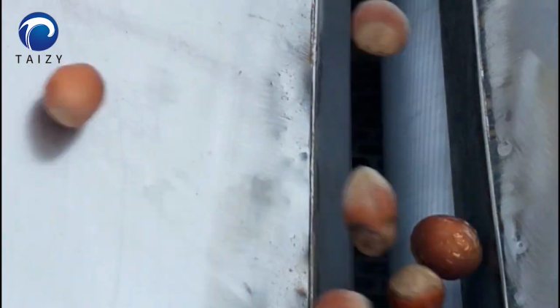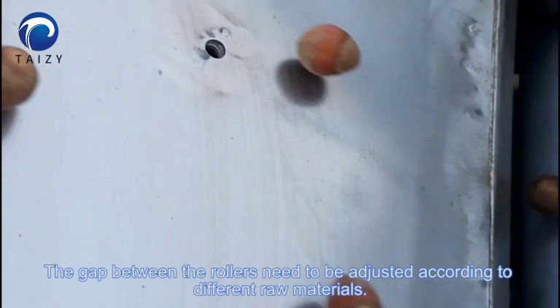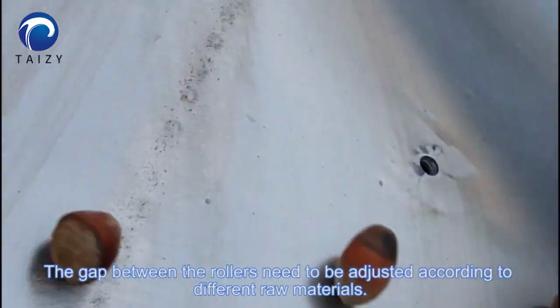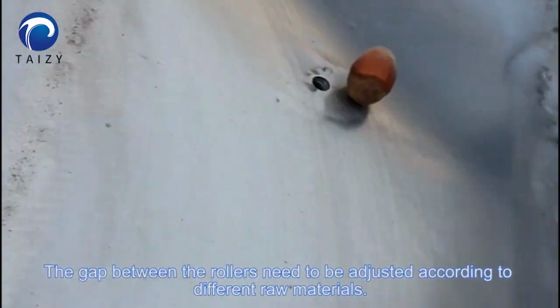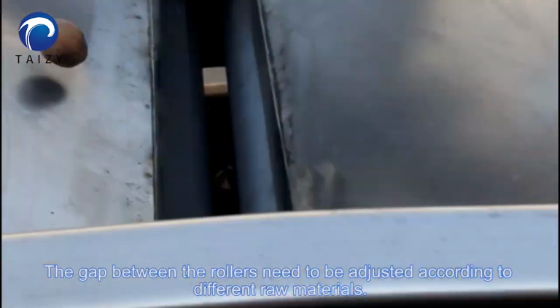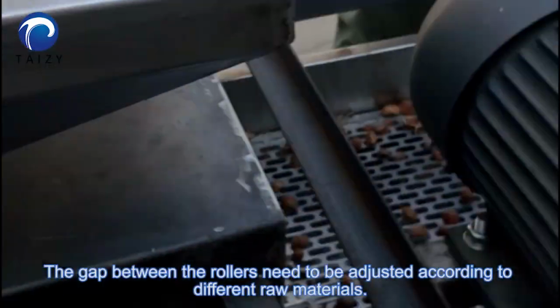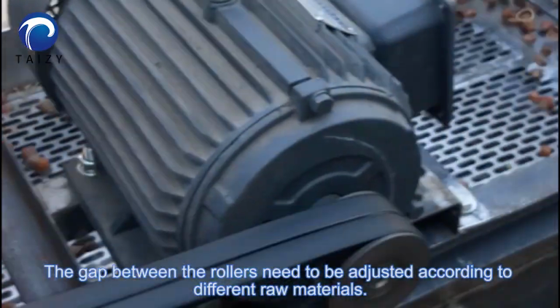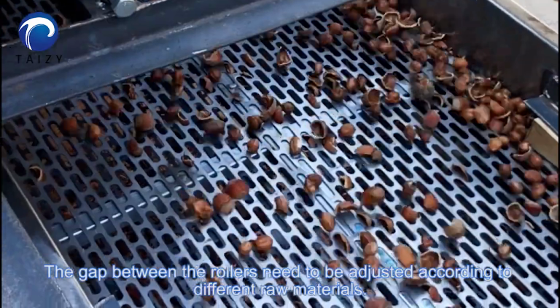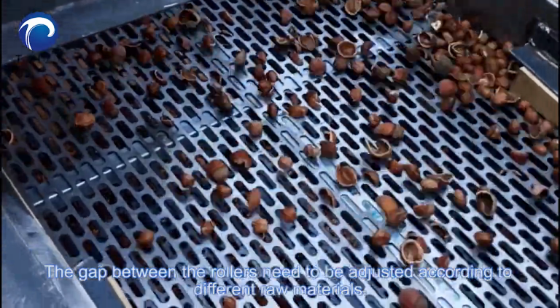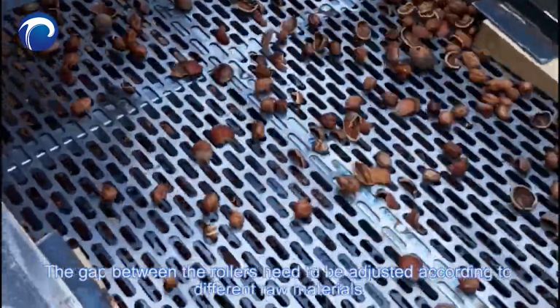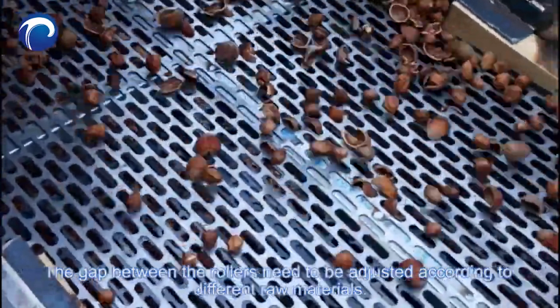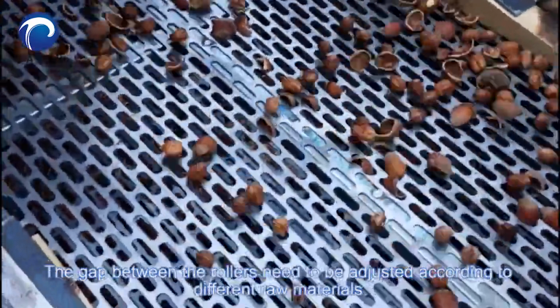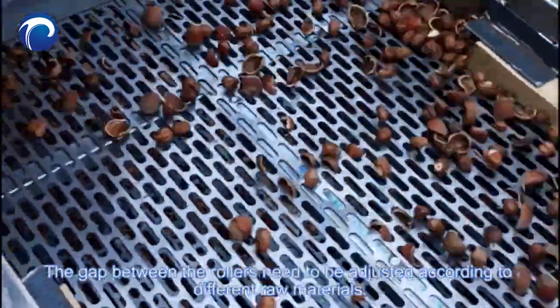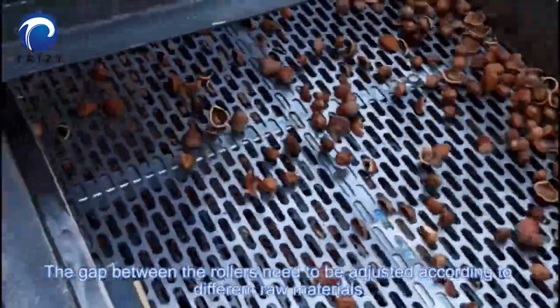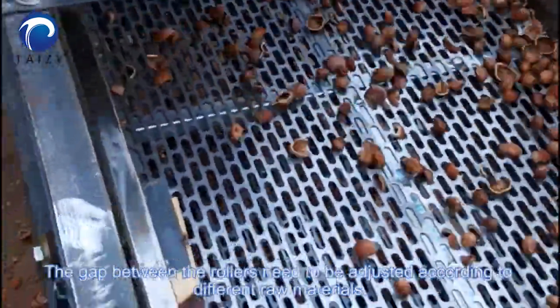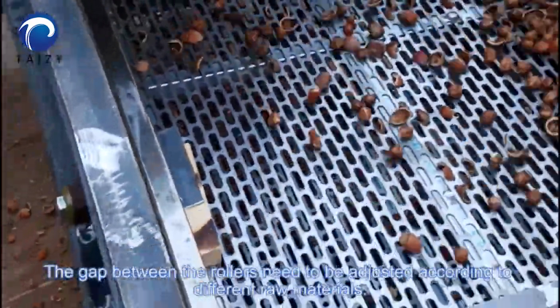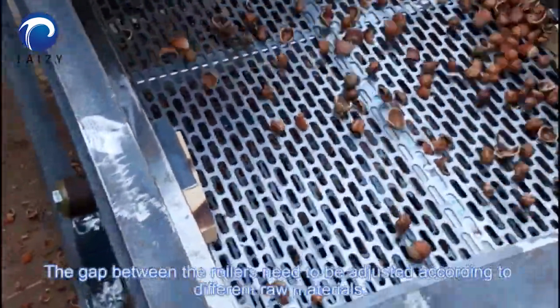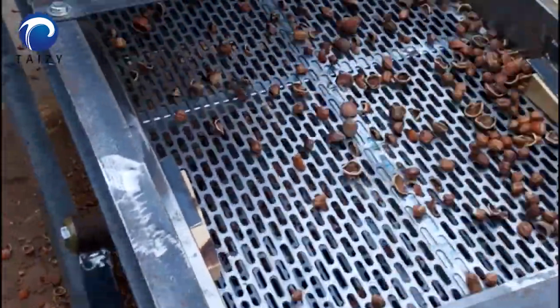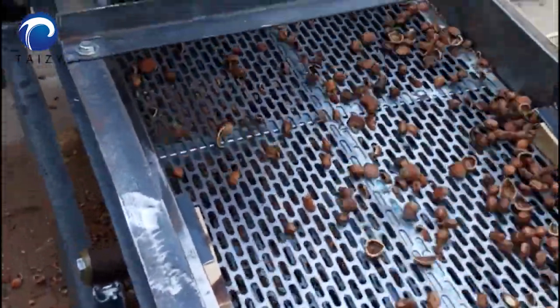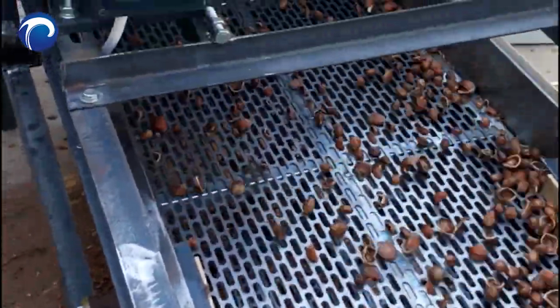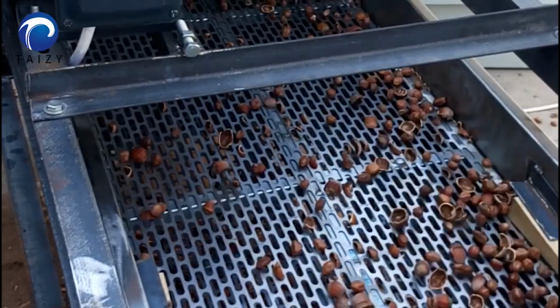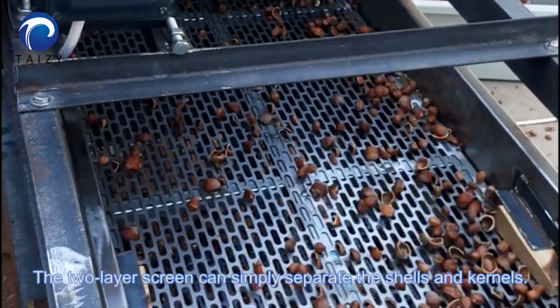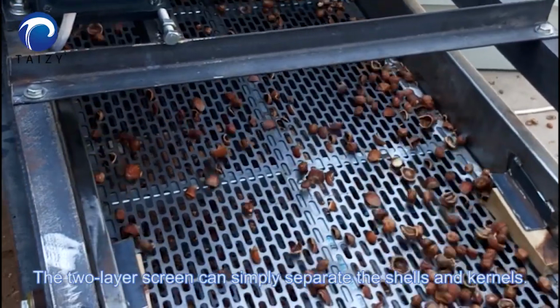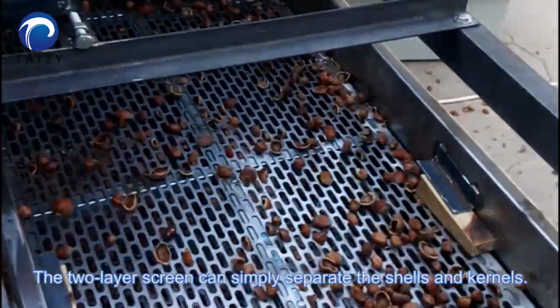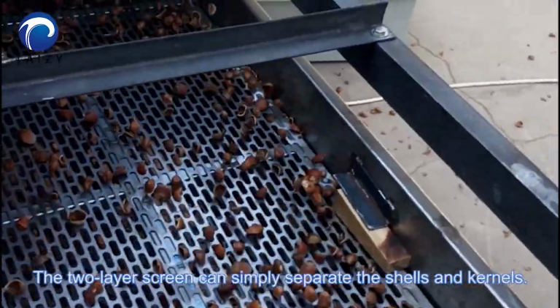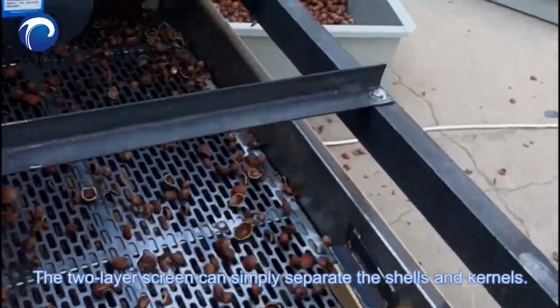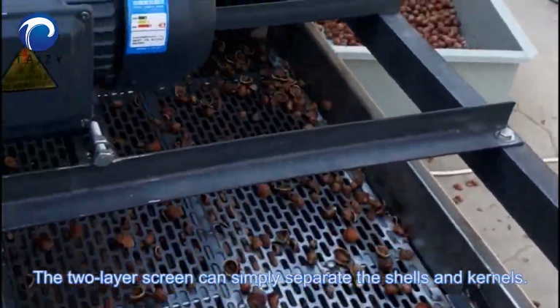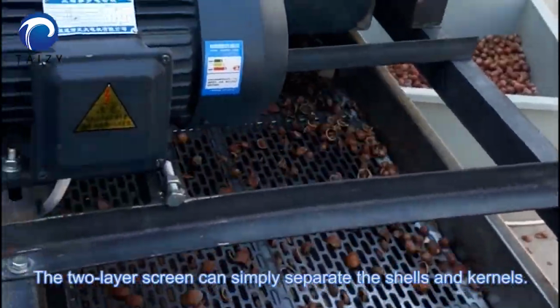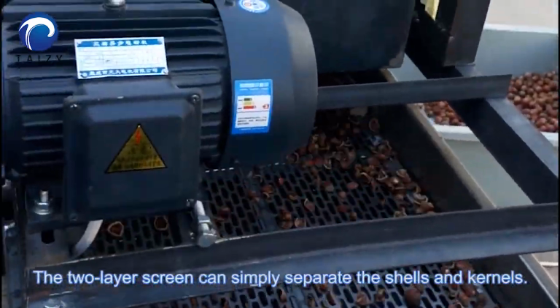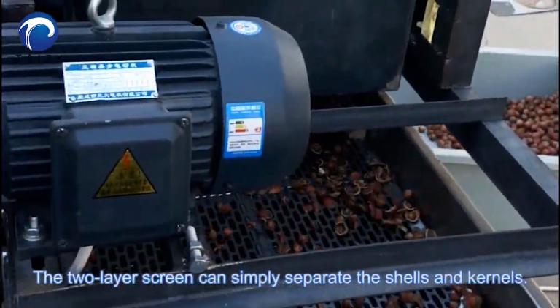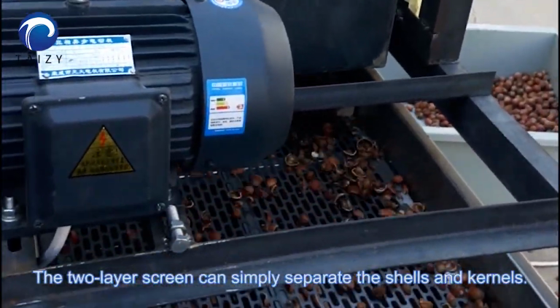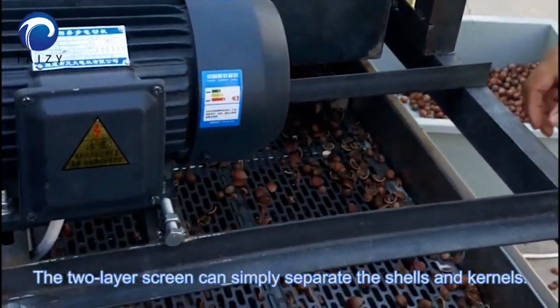The gap between the rollers needs to be adjusted according to different raw materials. The two-layer screen can simply separate the shells and kernels.